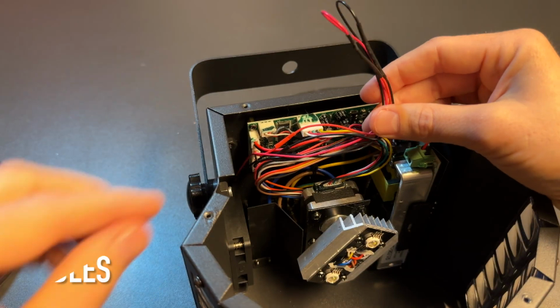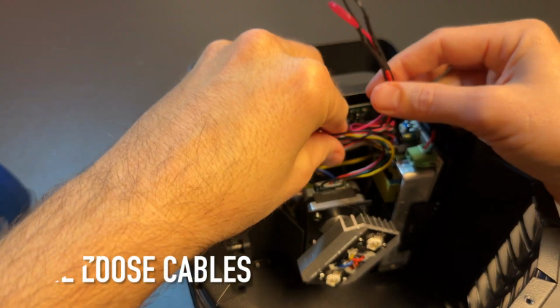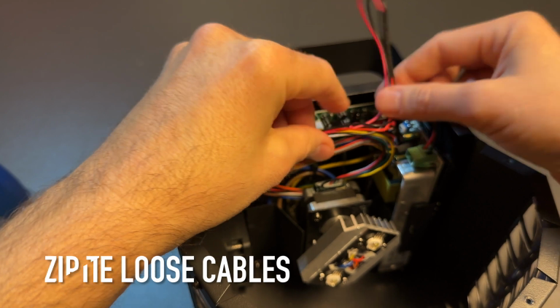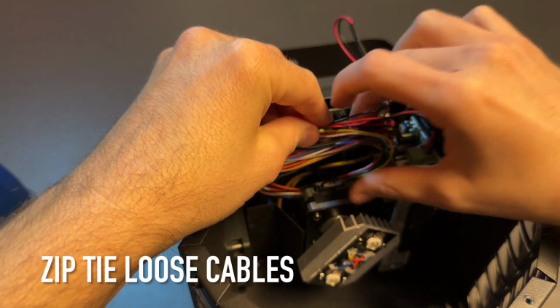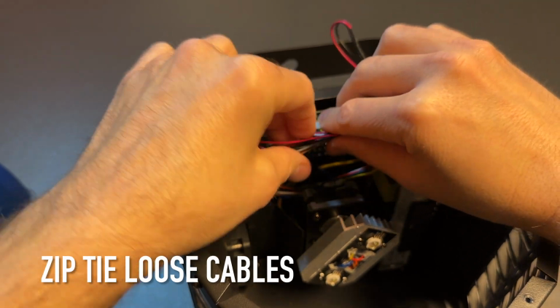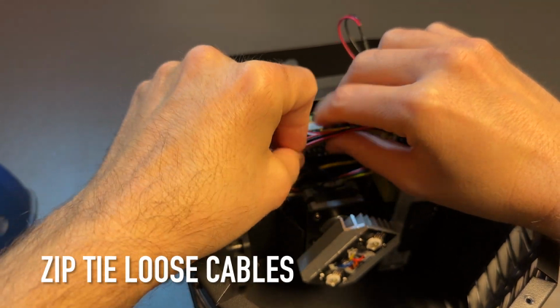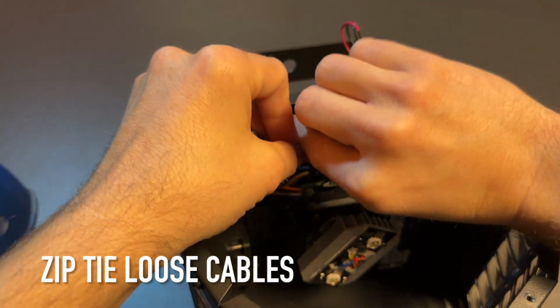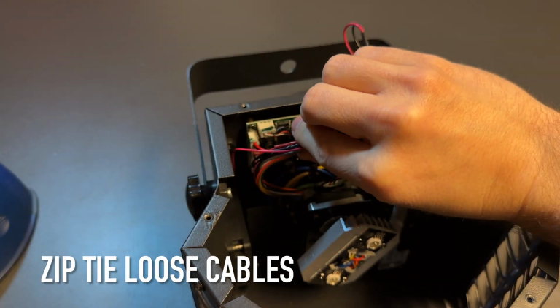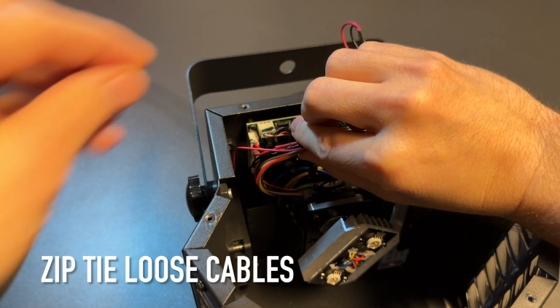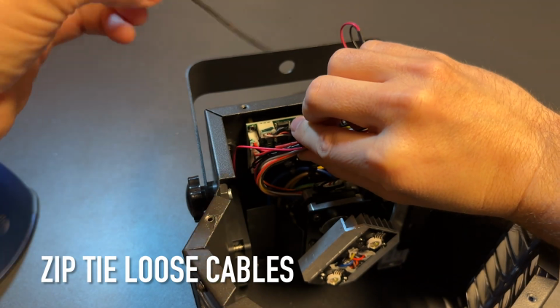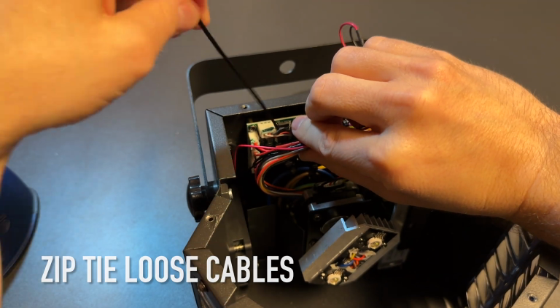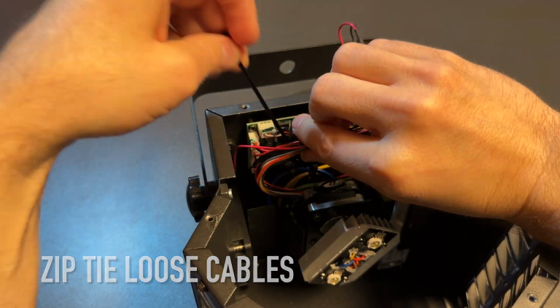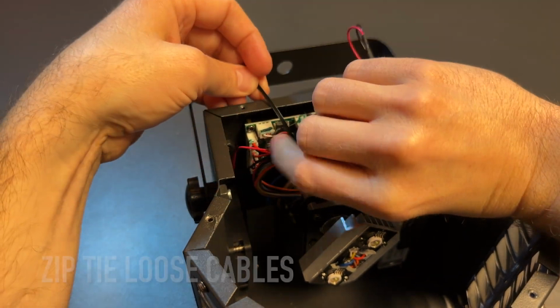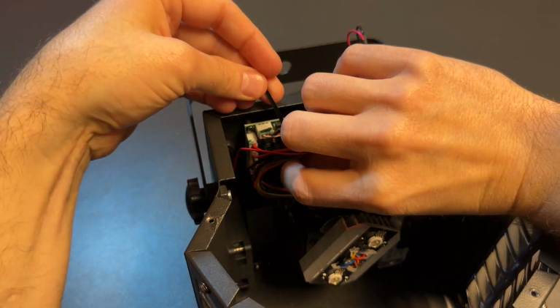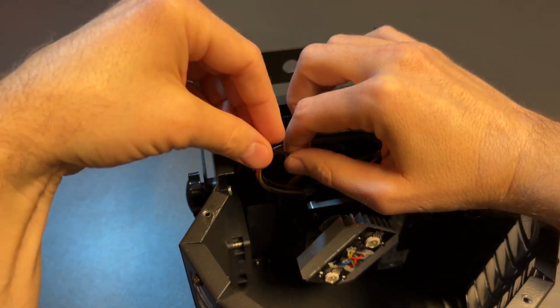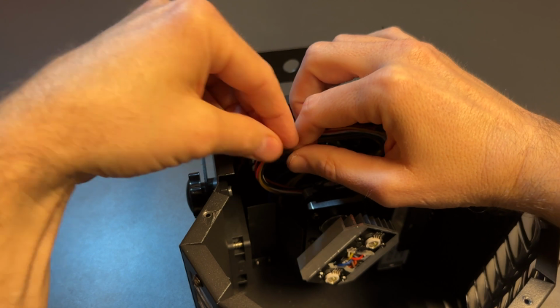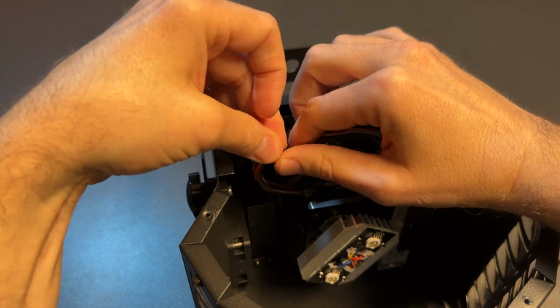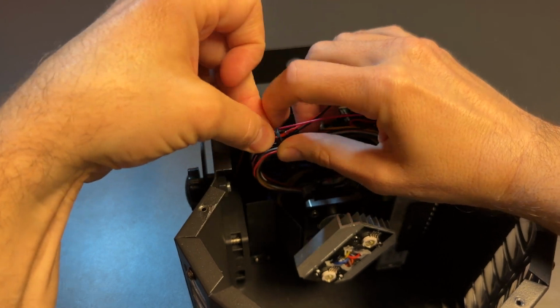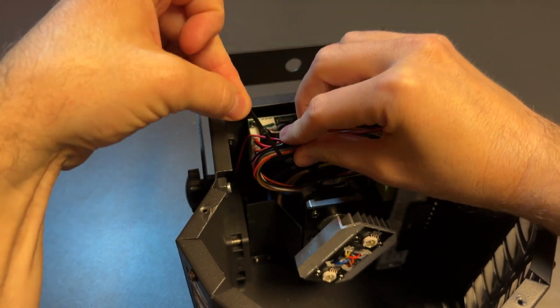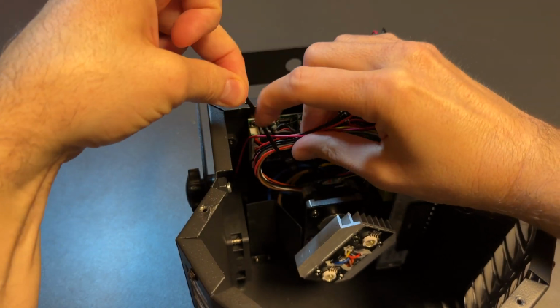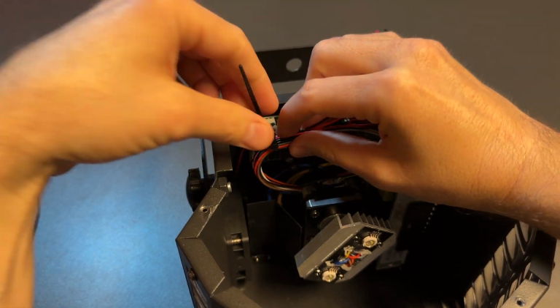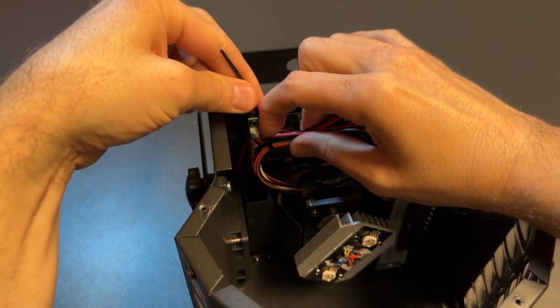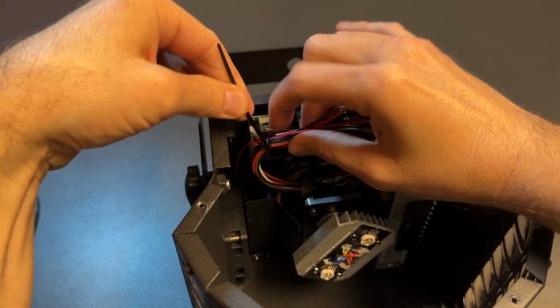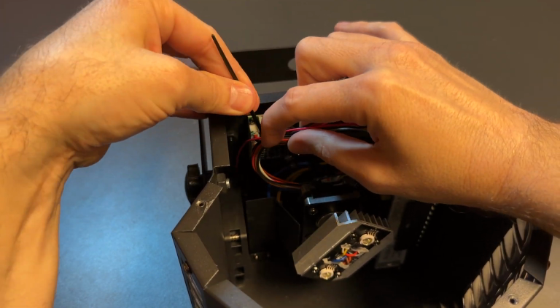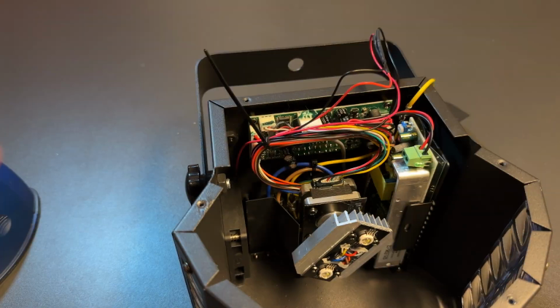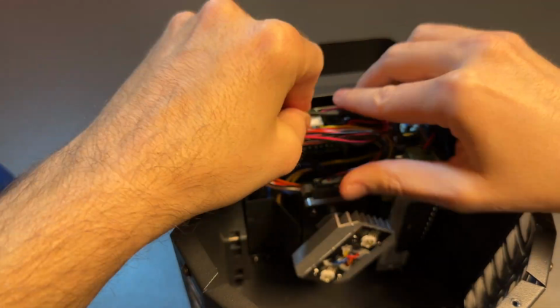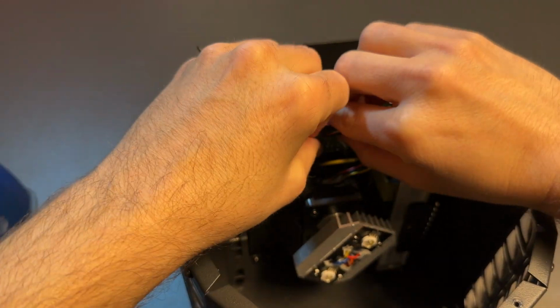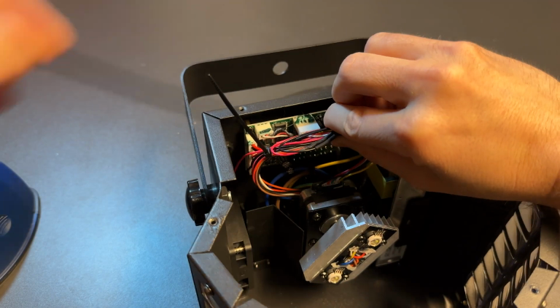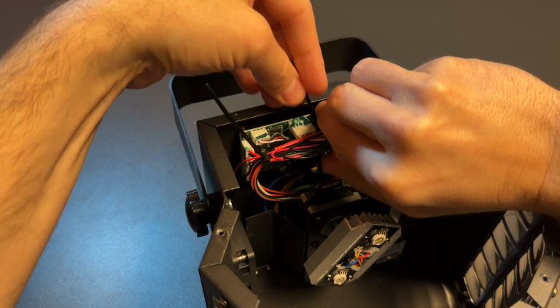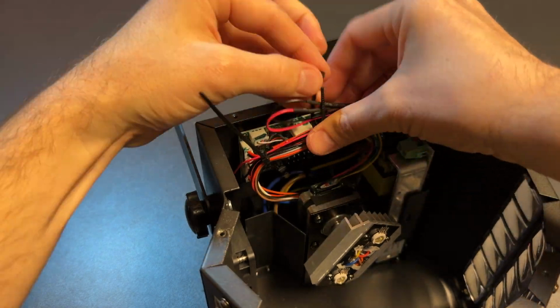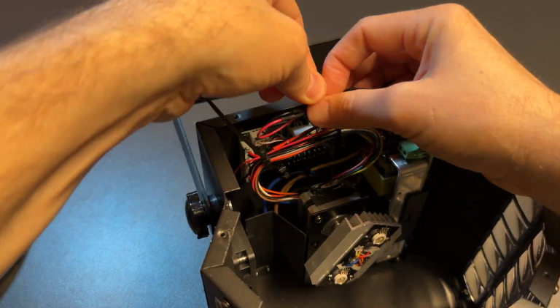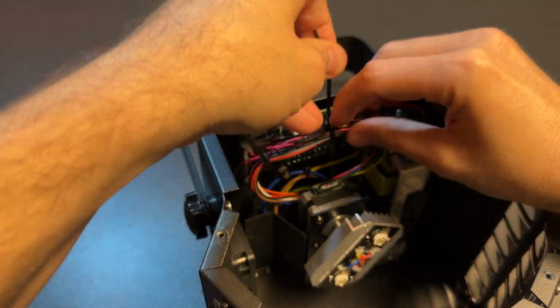After the new fan is installed, make sure to zip tie any loose cables. Three zip ties should be enough — make sure they are not bouncing around in the casing or connected to any moving parts within the device.